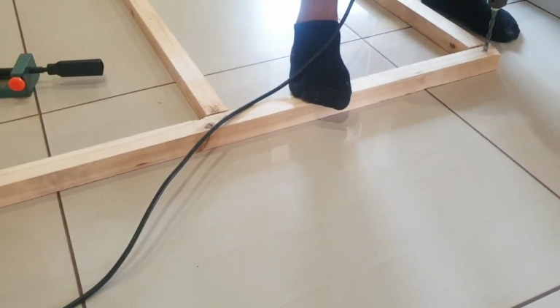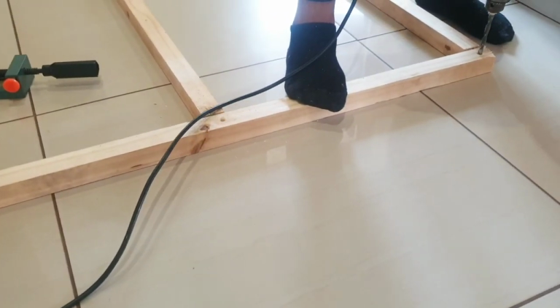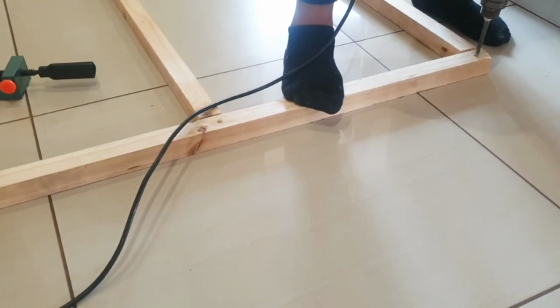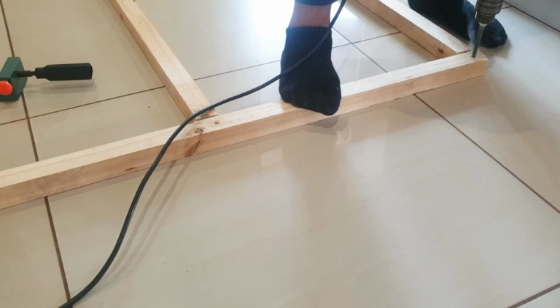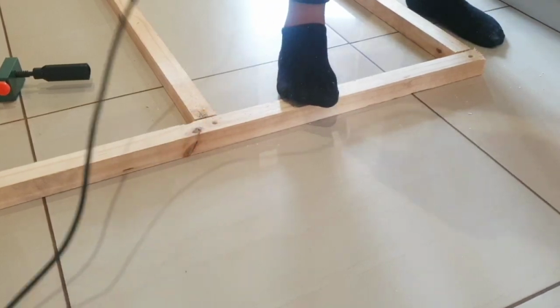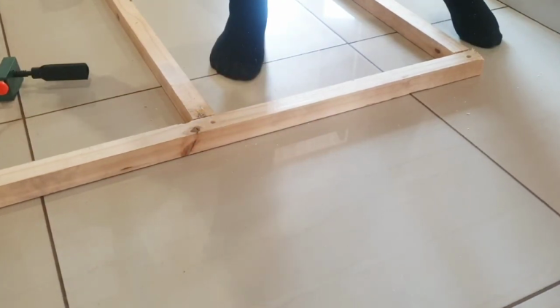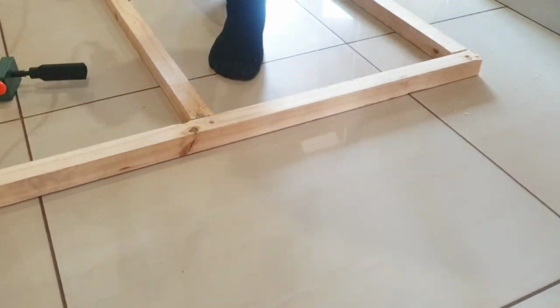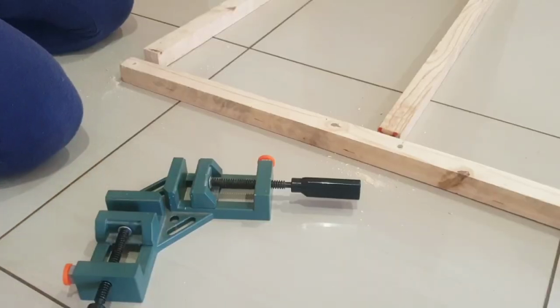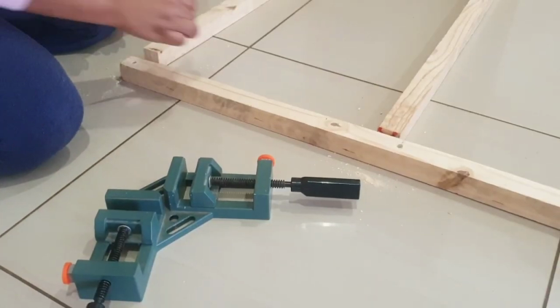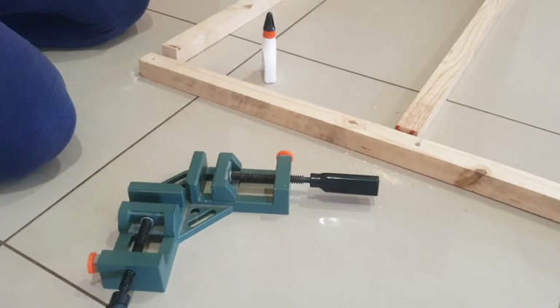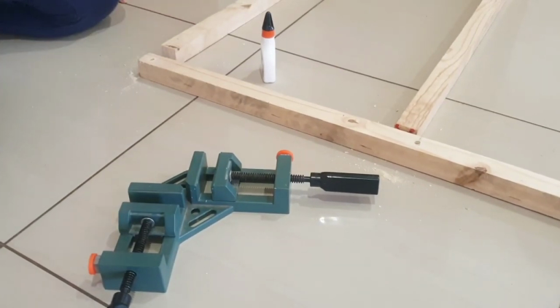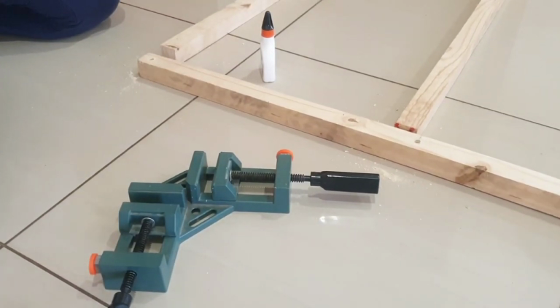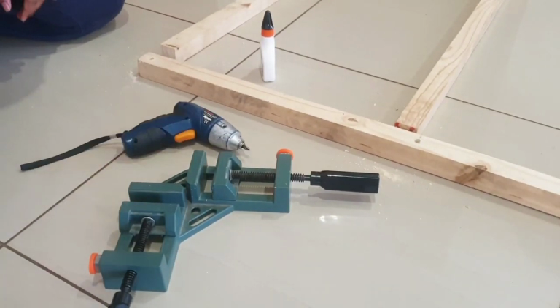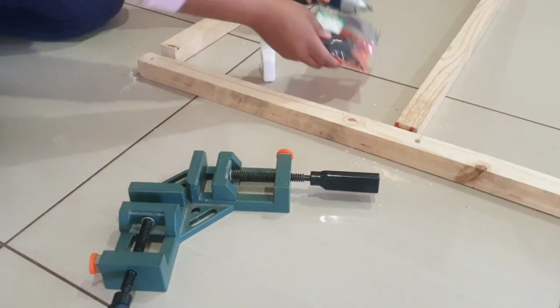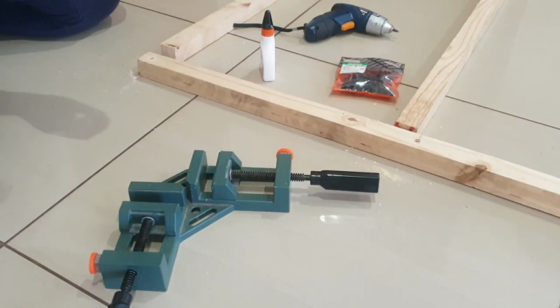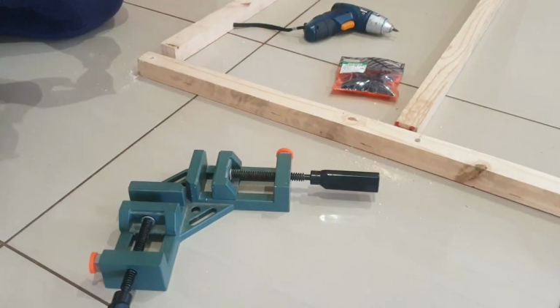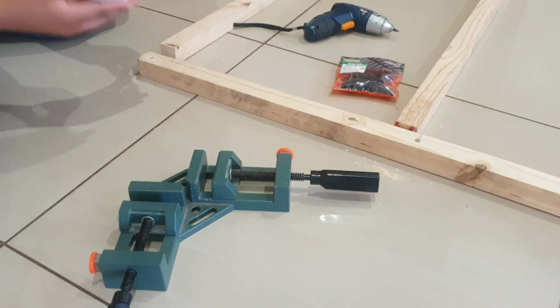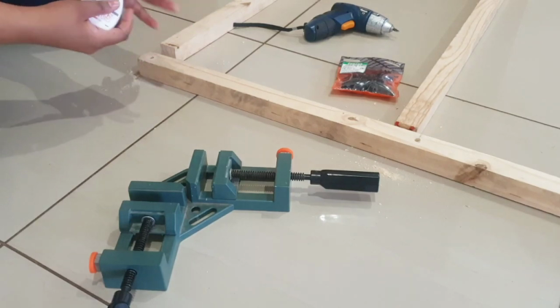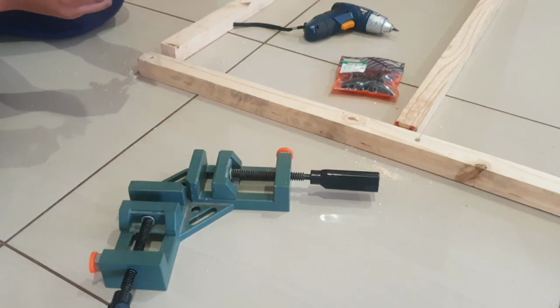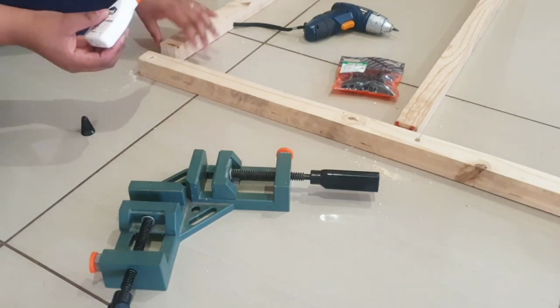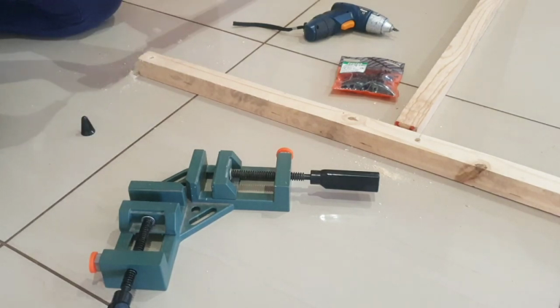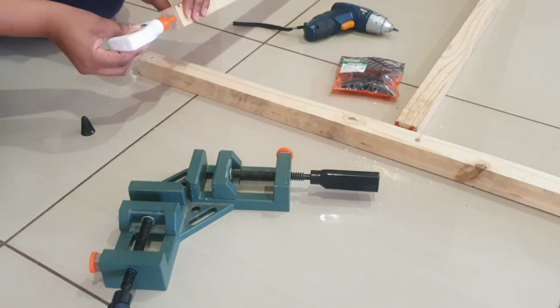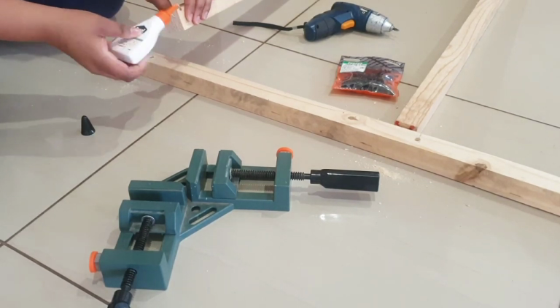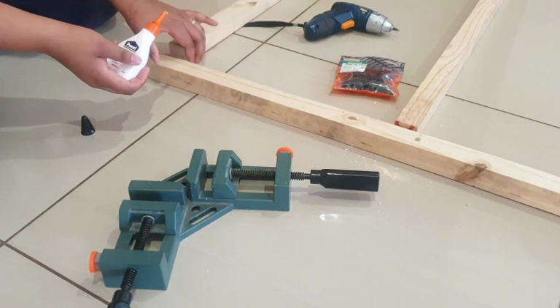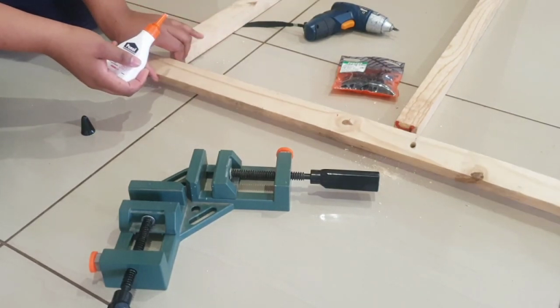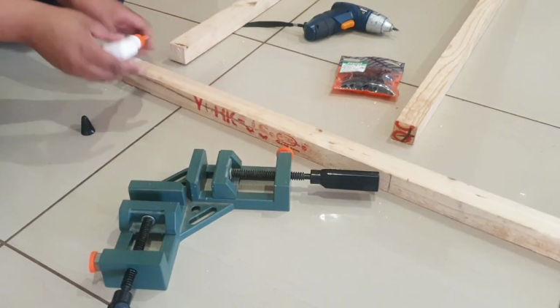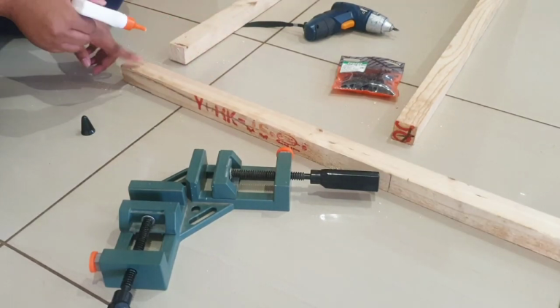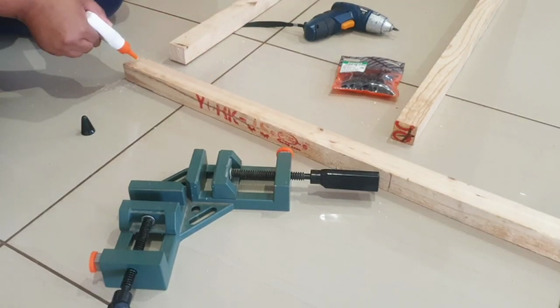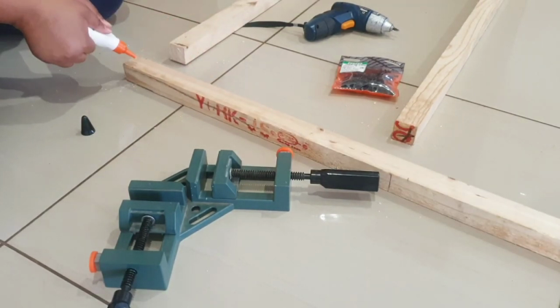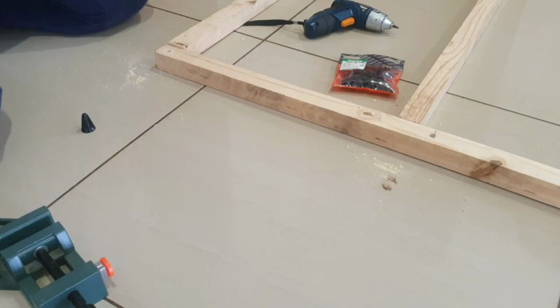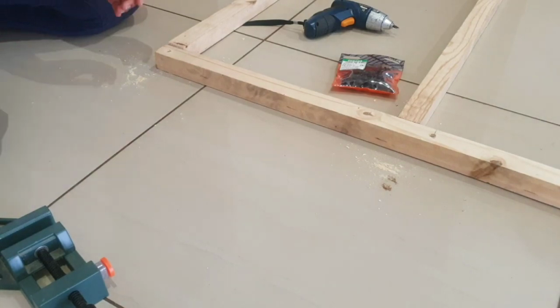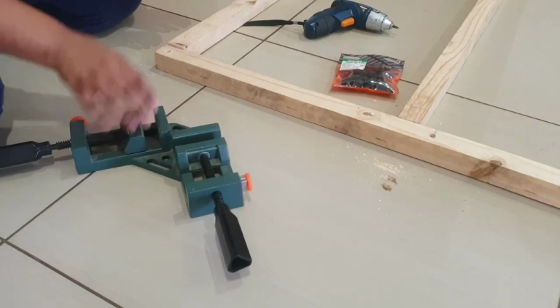I tried applying wood glue but mine is finished, so I'm going to add staples instead to make the frame stronger.